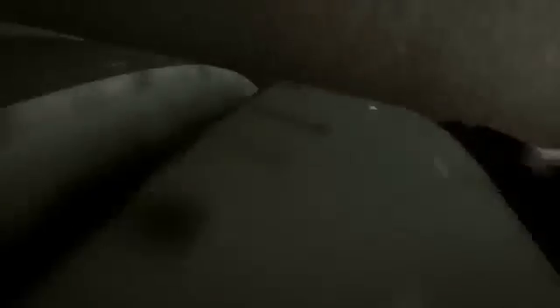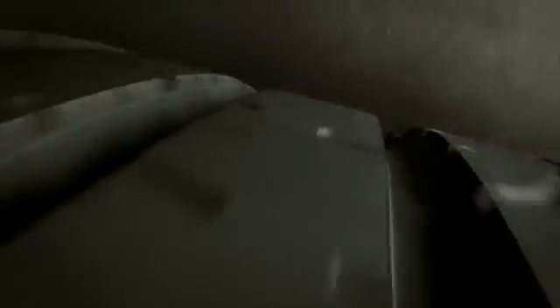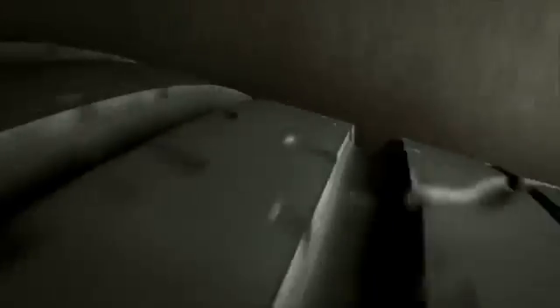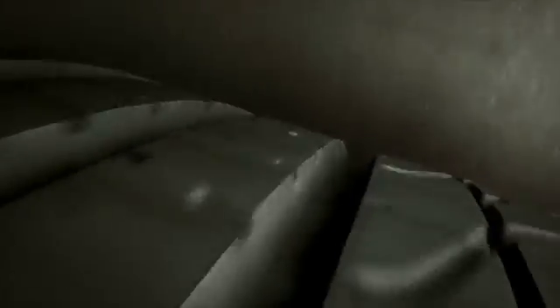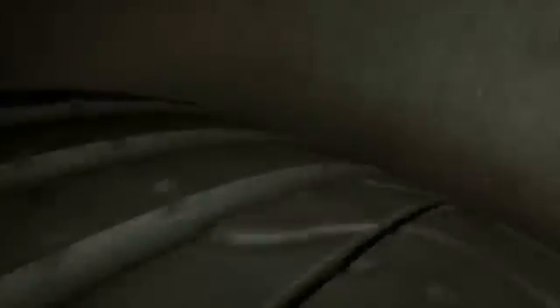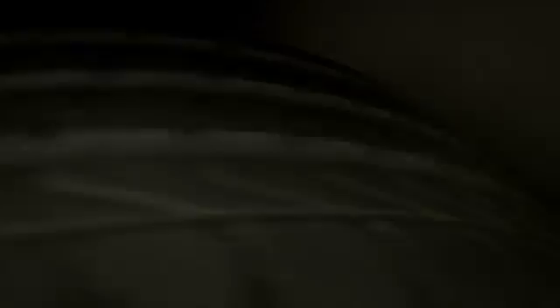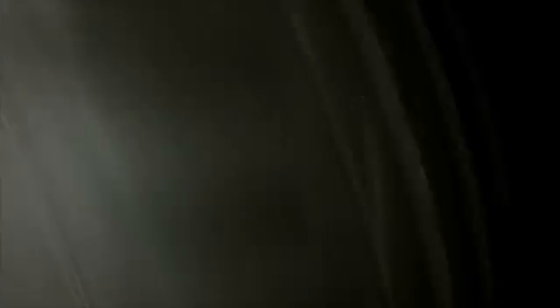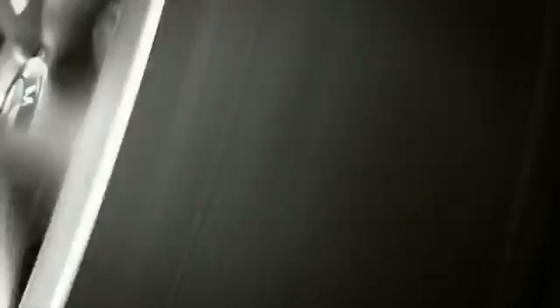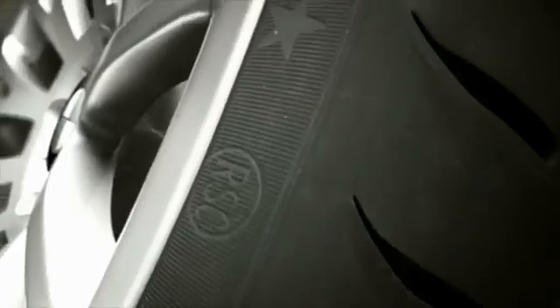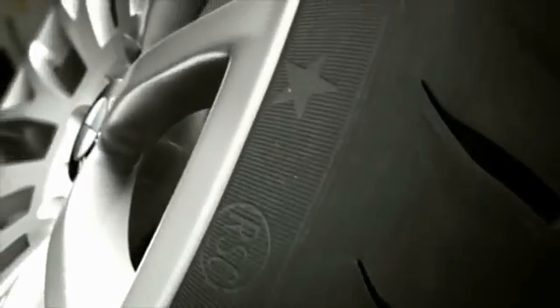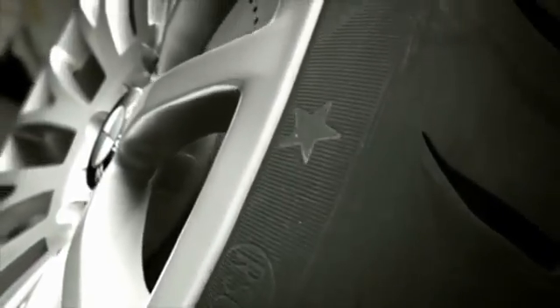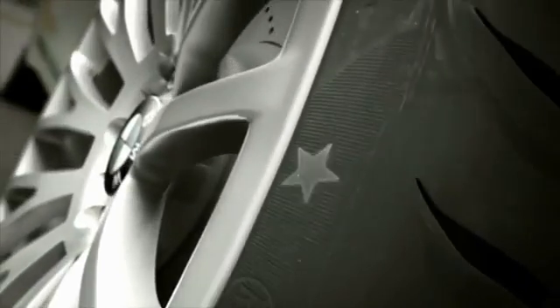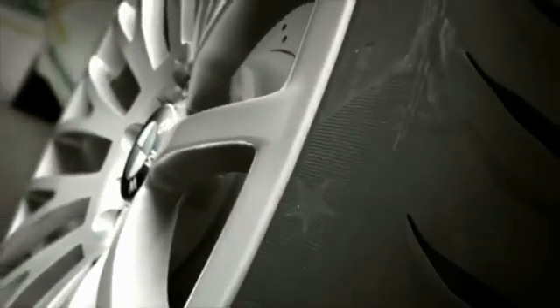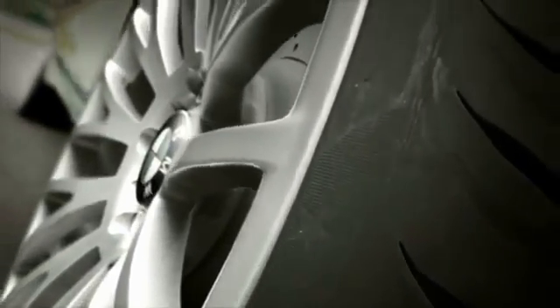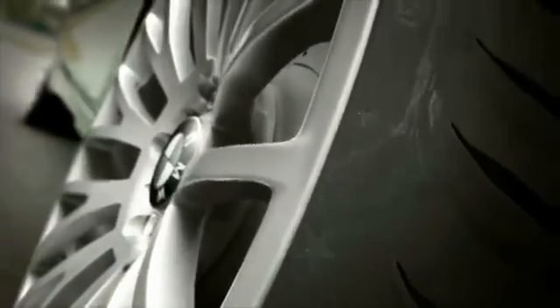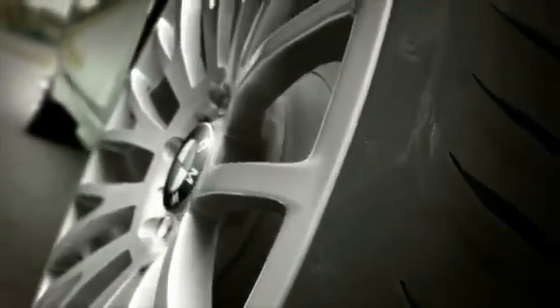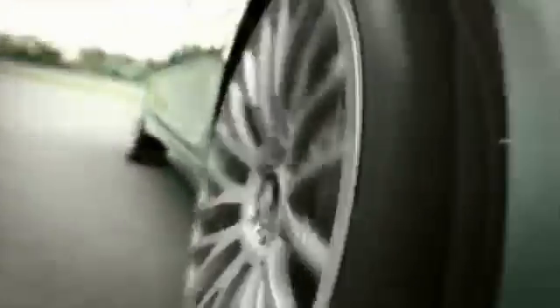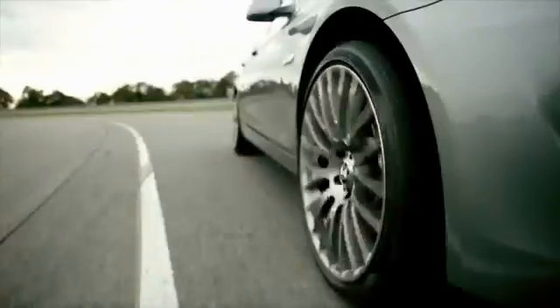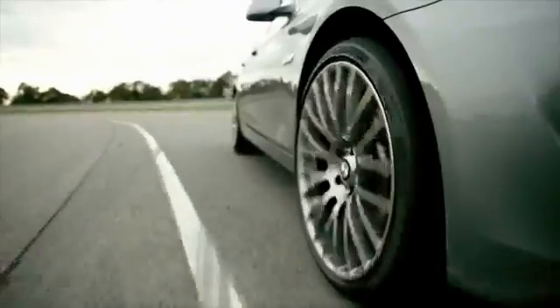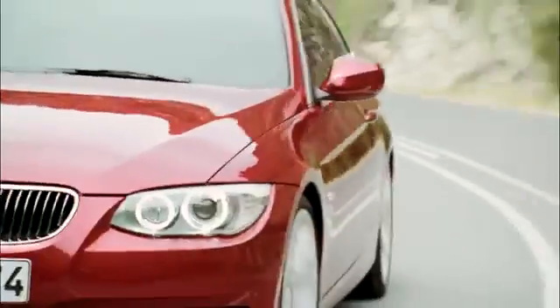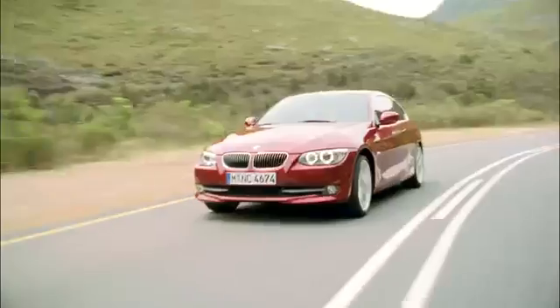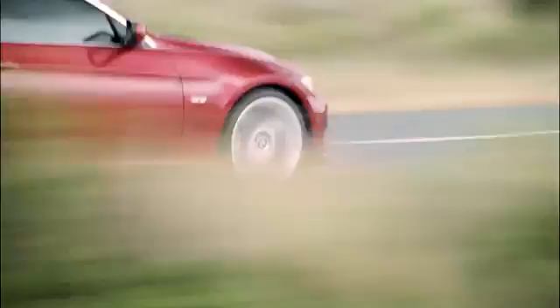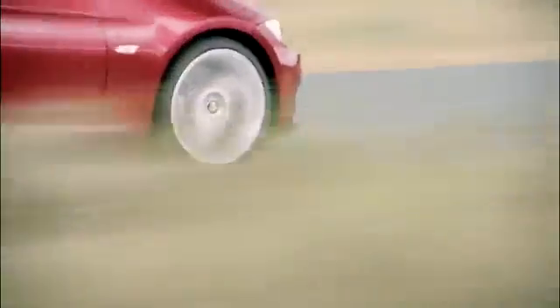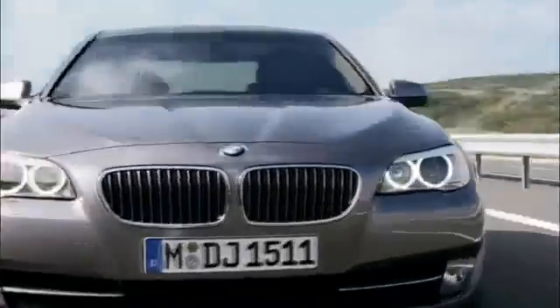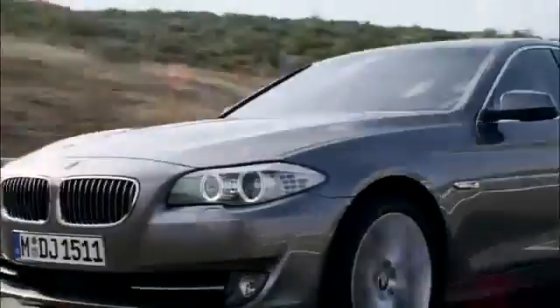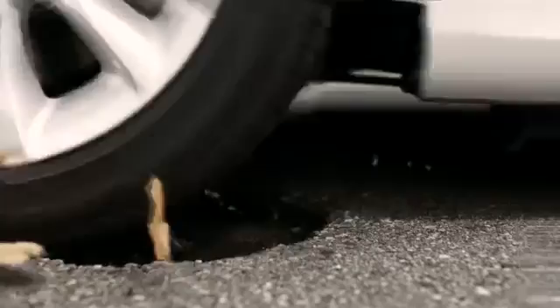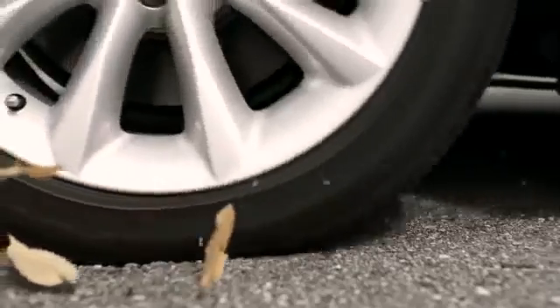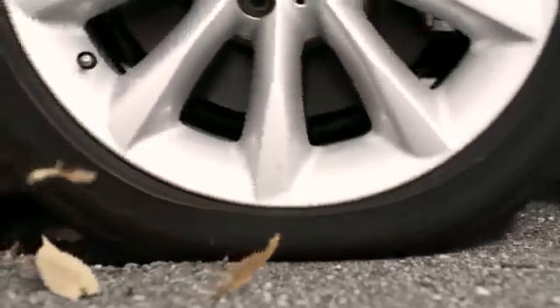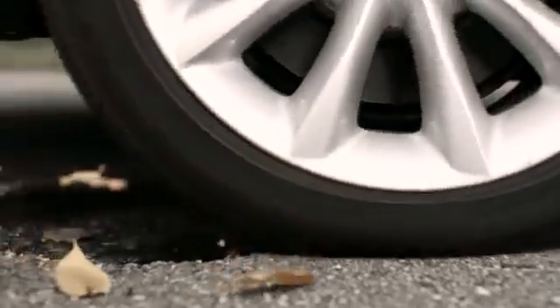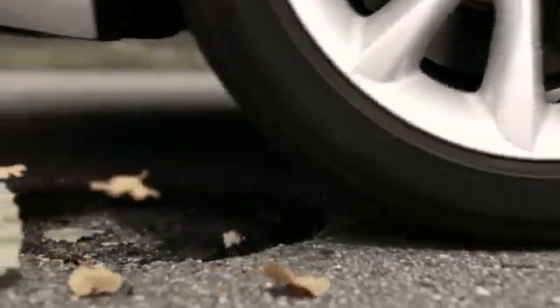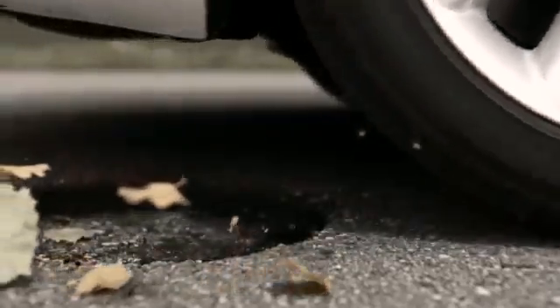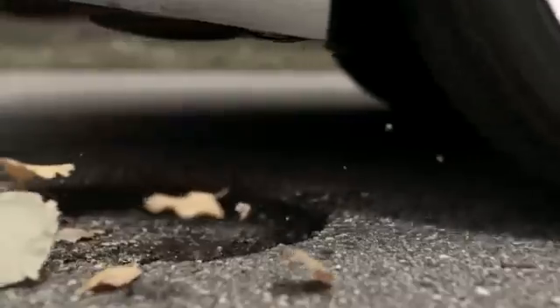There's only one thing that connects you with the road, and that's your tires. And for each tire, you're relying on a contact area which is just about the size of a postcard.